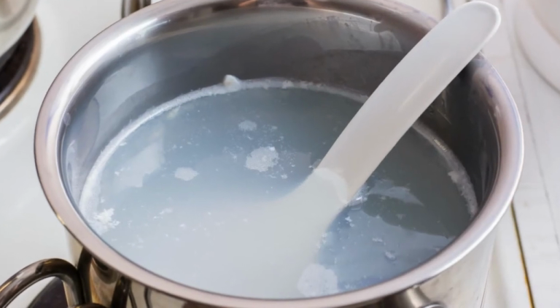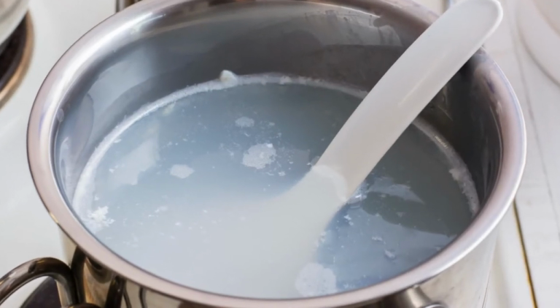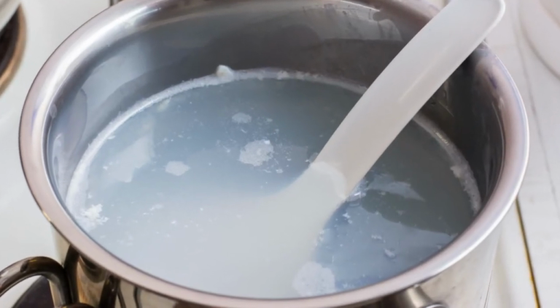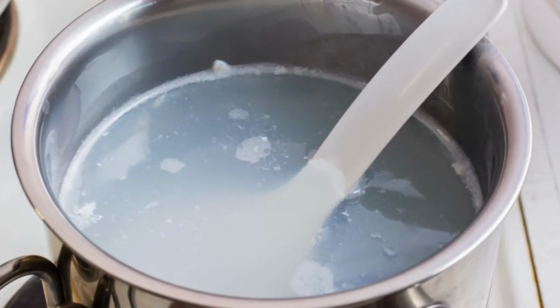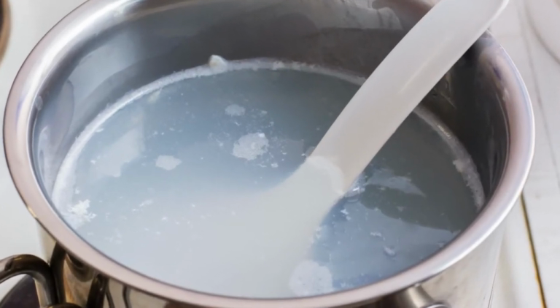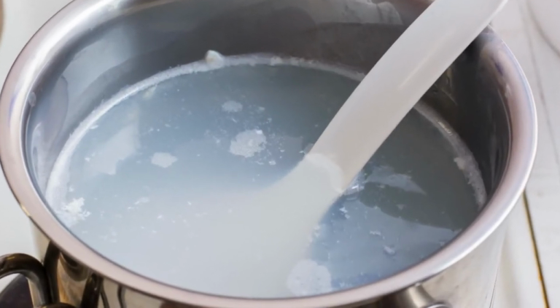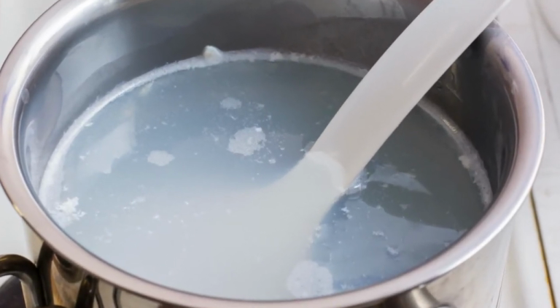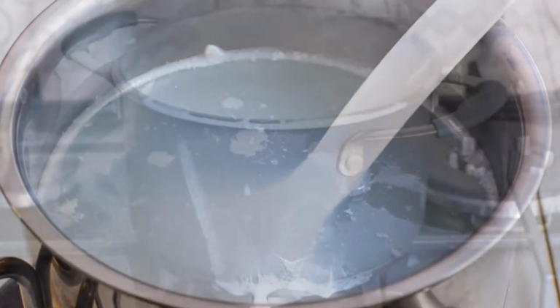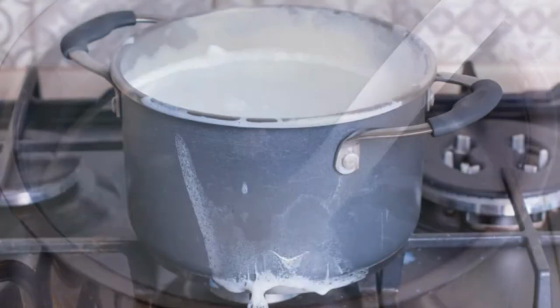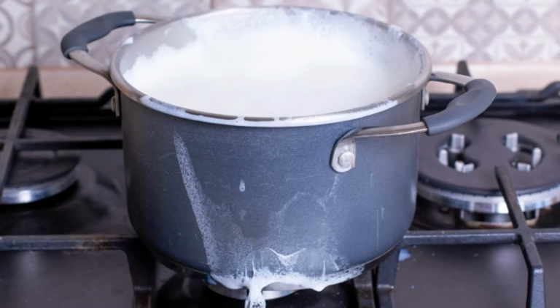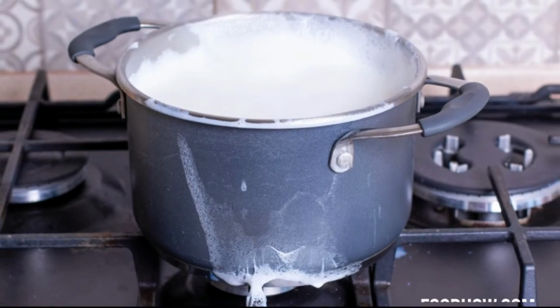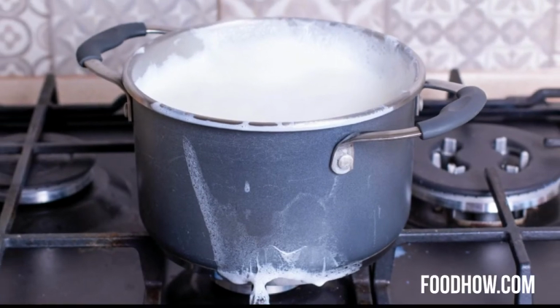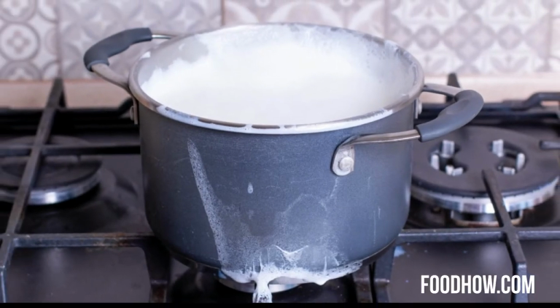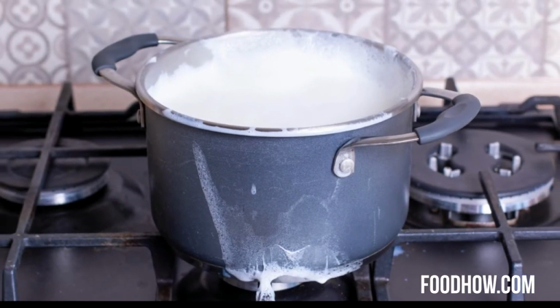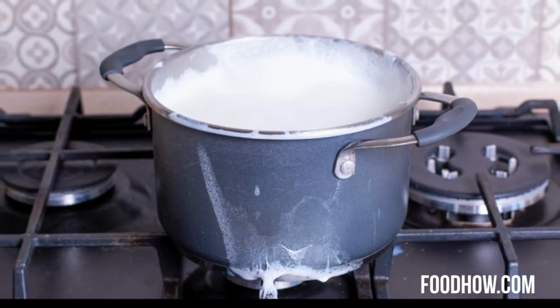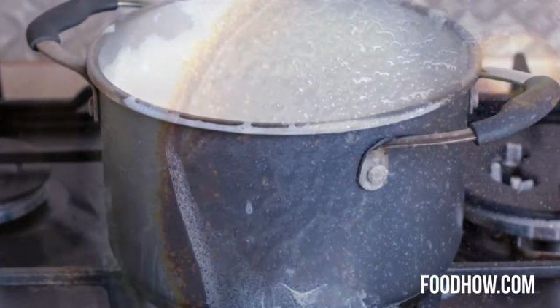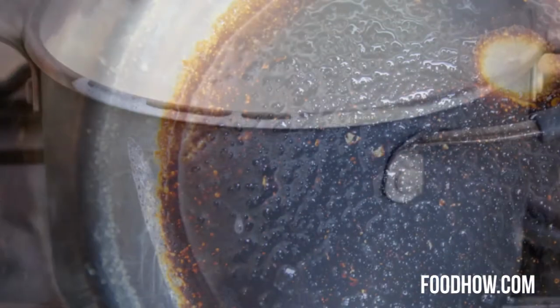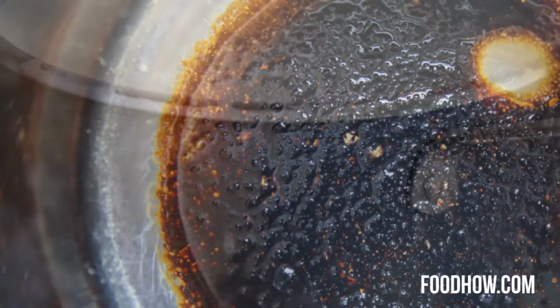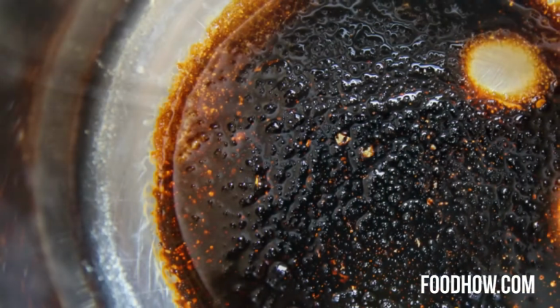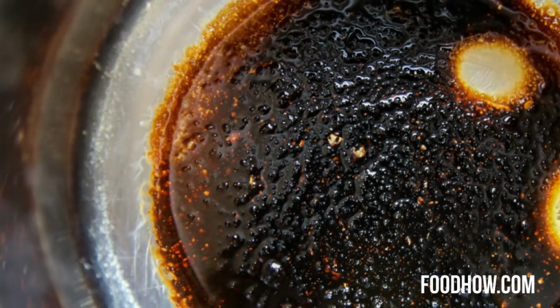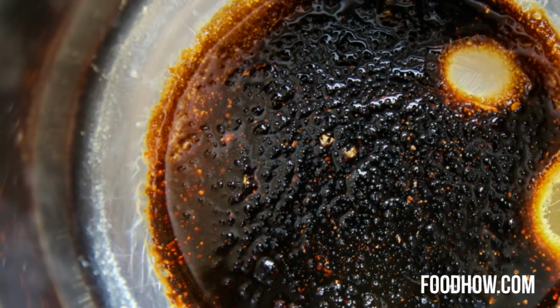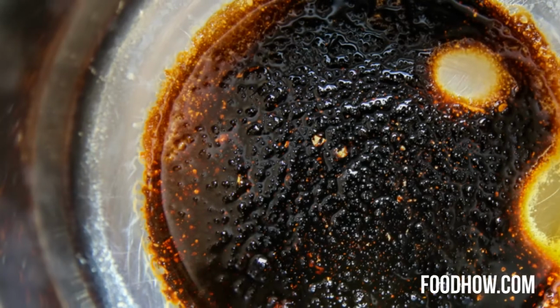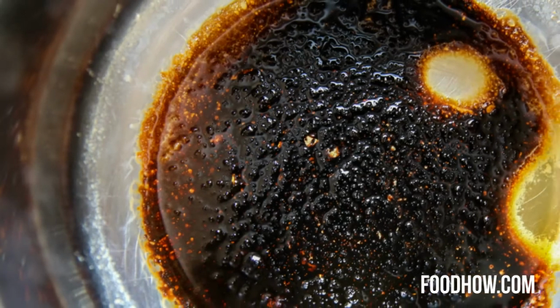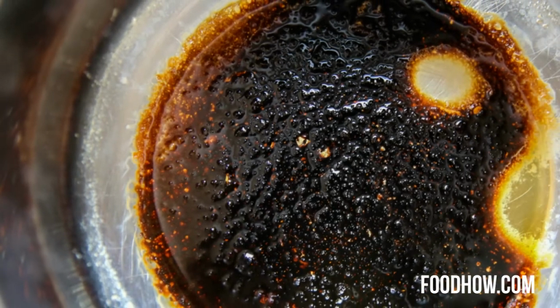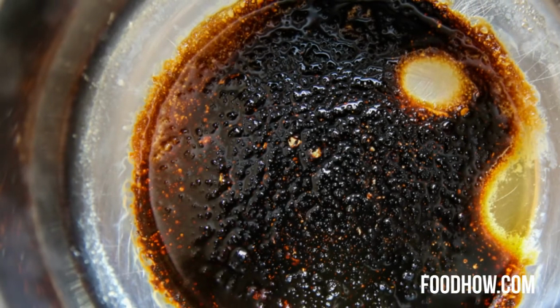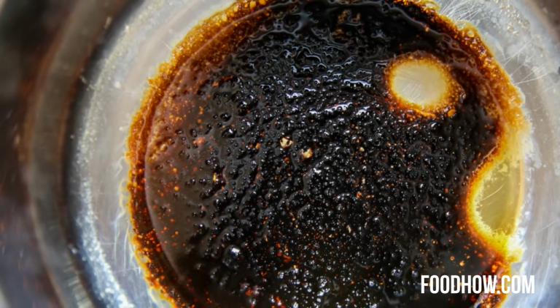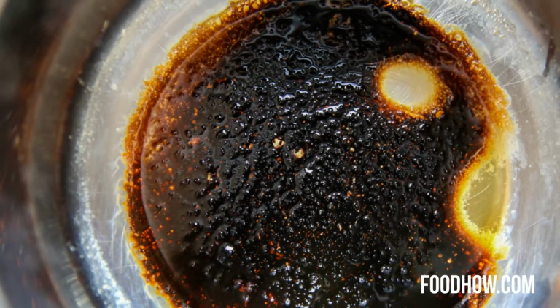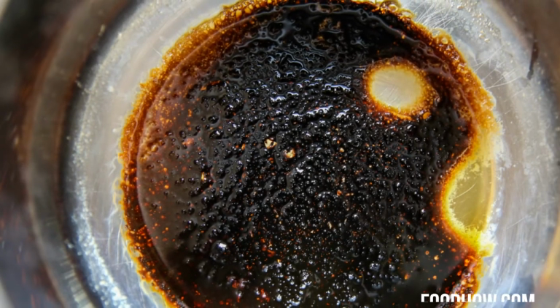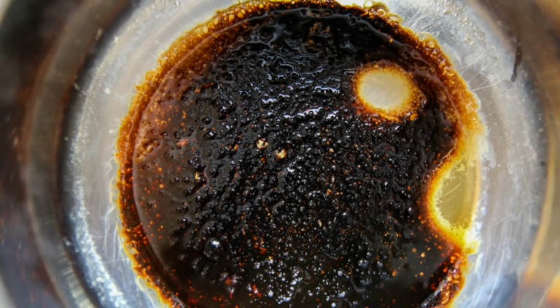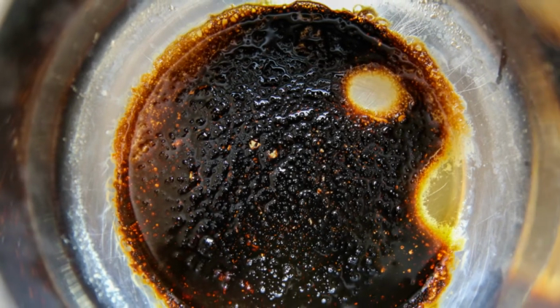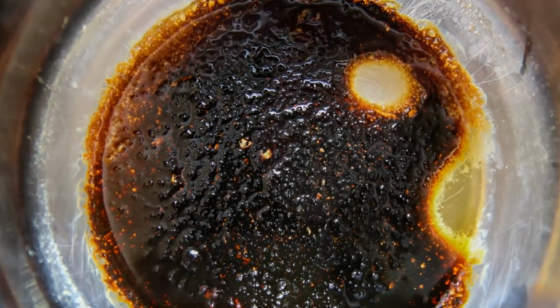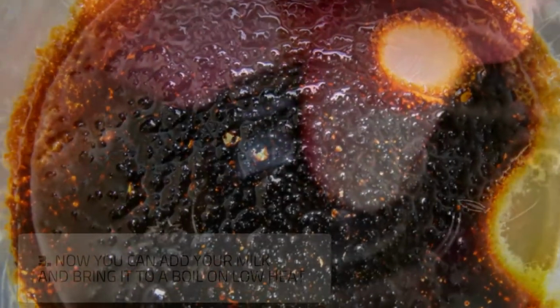Especially if you turn your back to the cooker for just one second and the whole thing boils over. Then it feels like you just want to throw the entire thing away. Is it just me, or has it ever happened to you as well? Please let me know in the comments below.